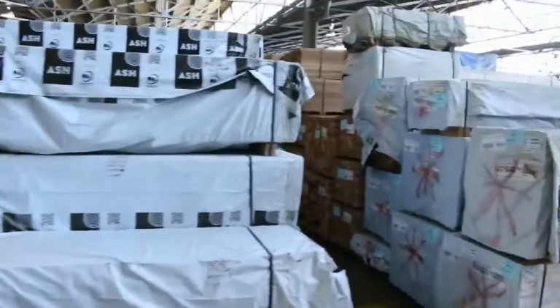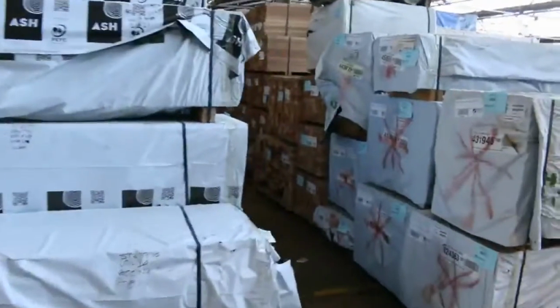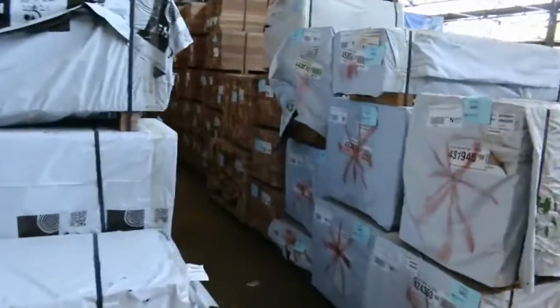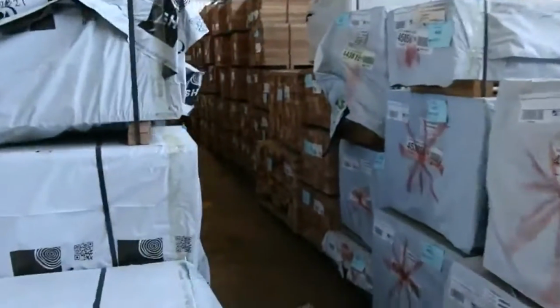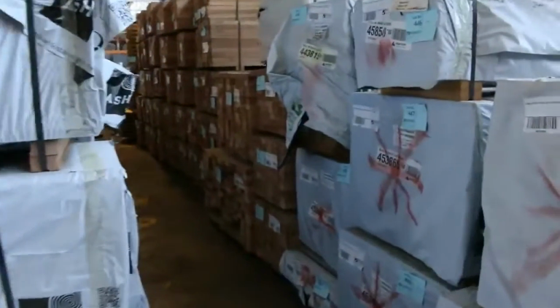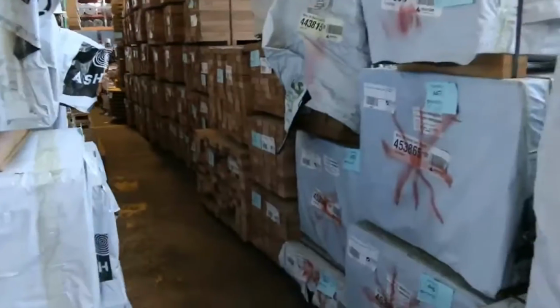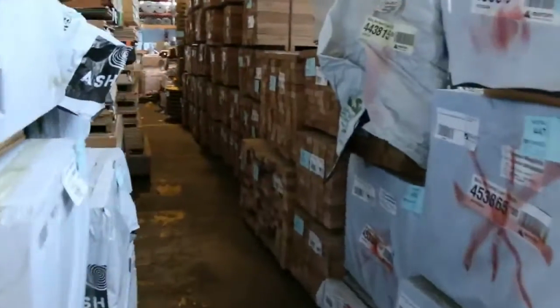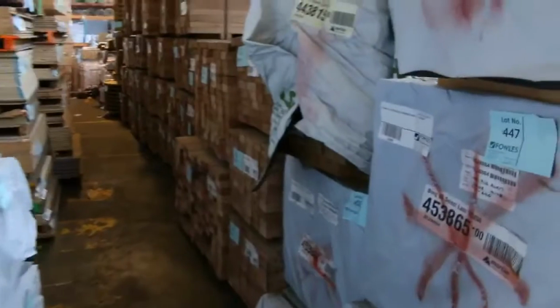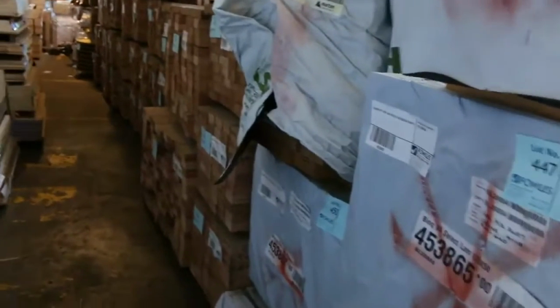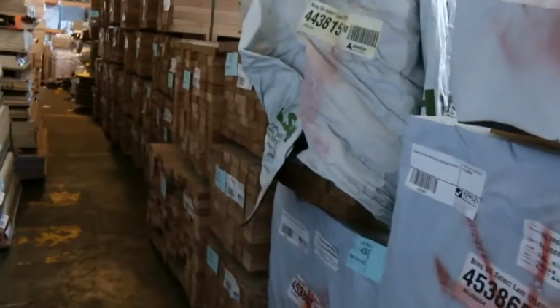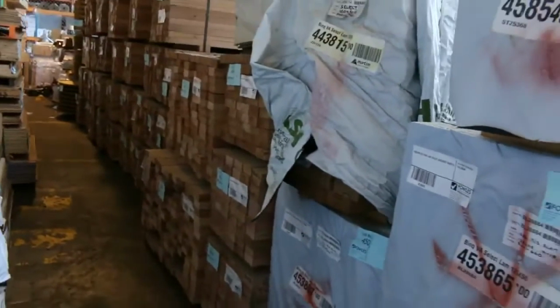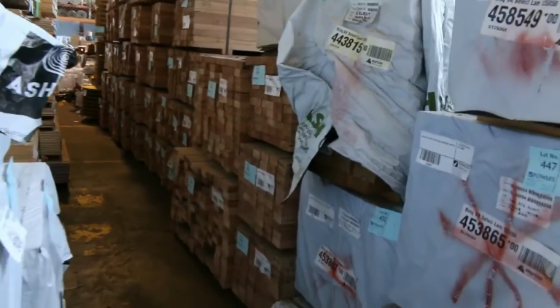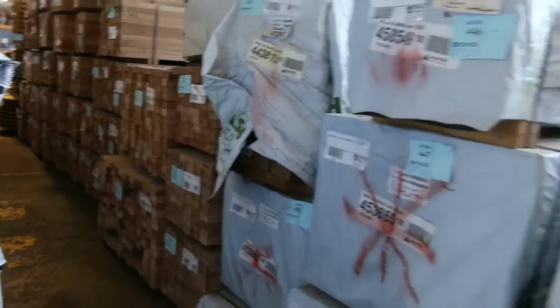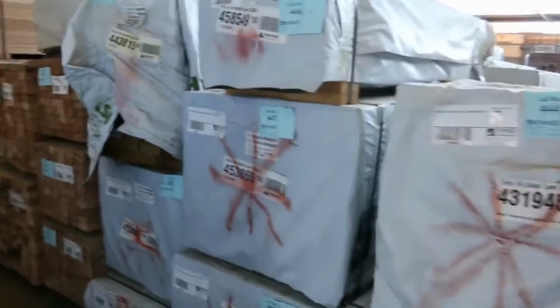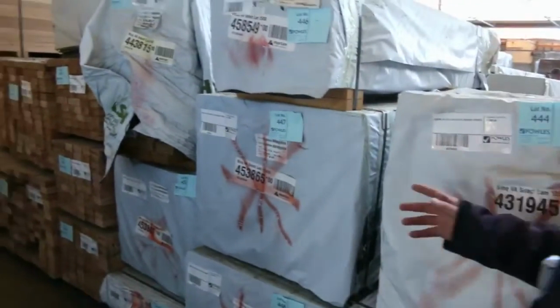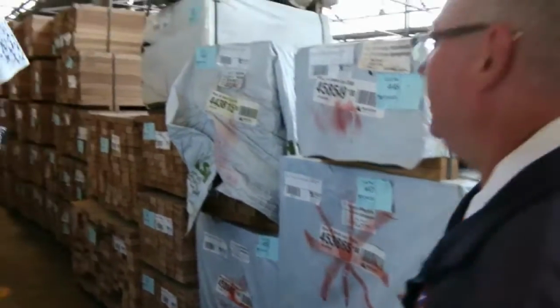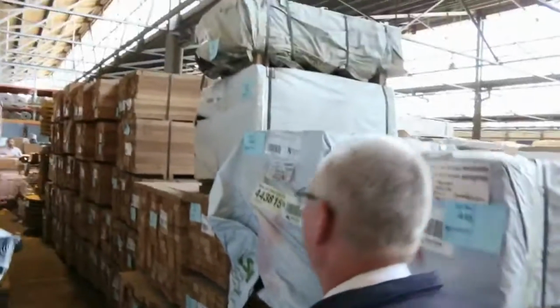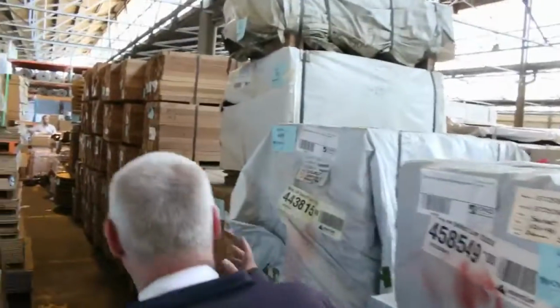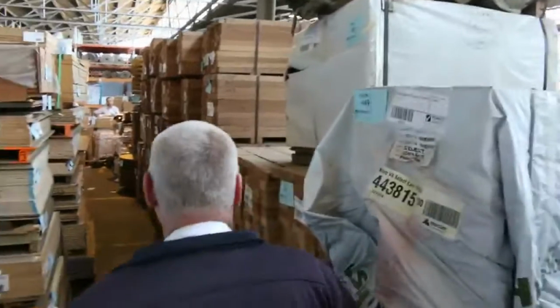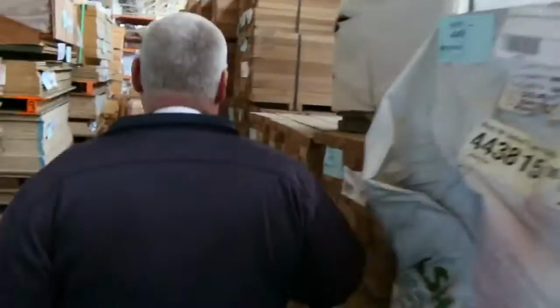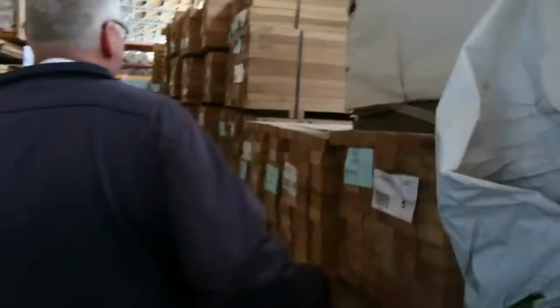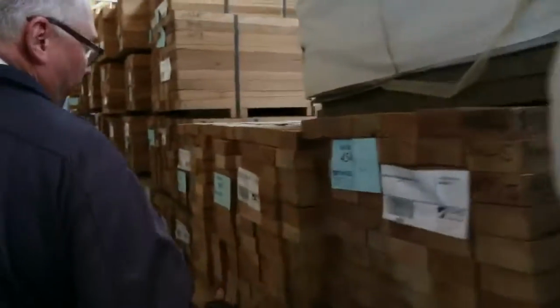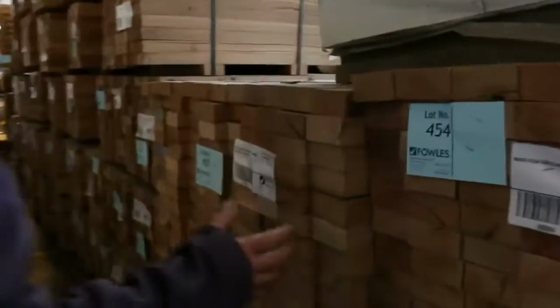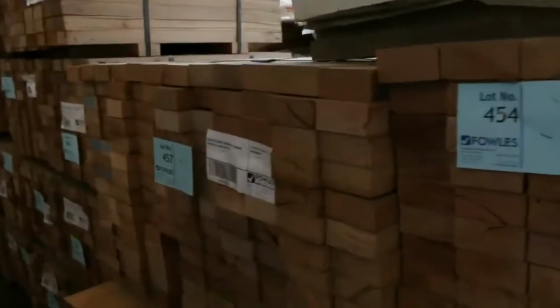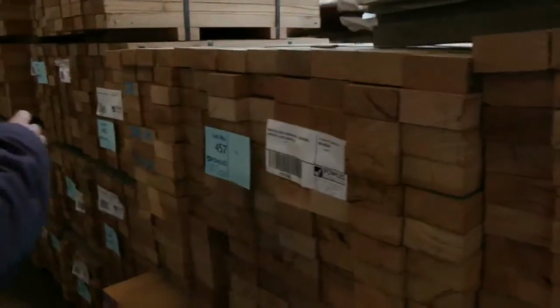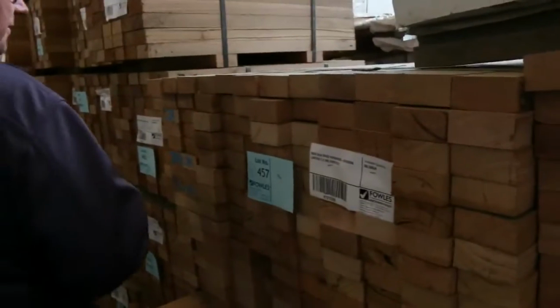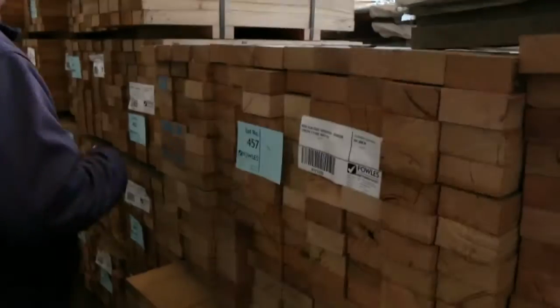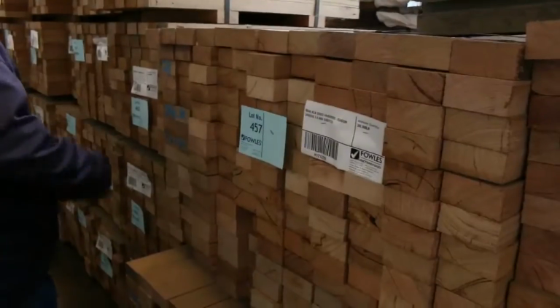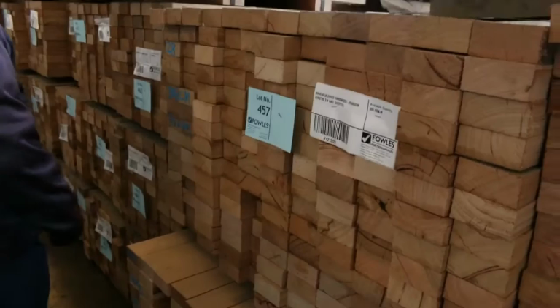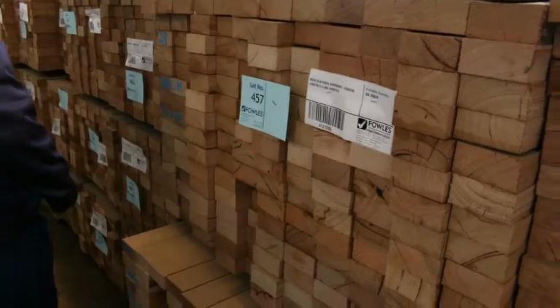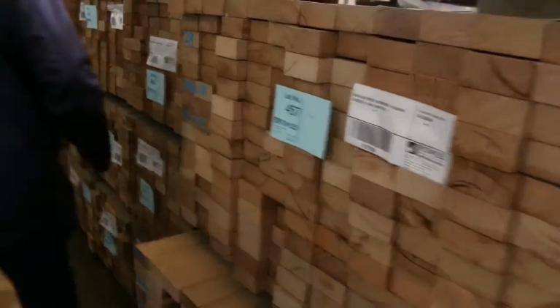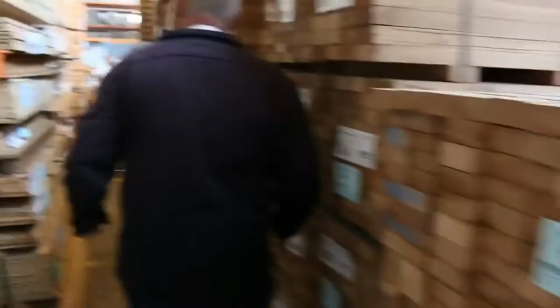Some of the ash here - we've got some of the 125x50 select grey dress shorts there. In behind there, have a look at all this - a whole heap of the 90x45 shorts. We've got 900s, 1200s, 1.5s, 1.8s and 2.1s.